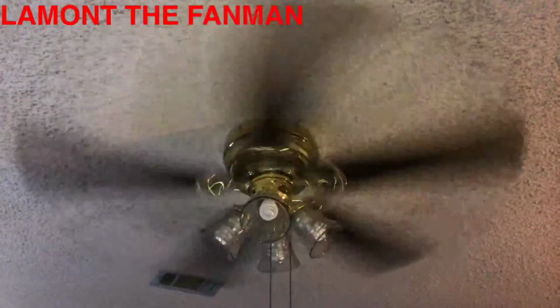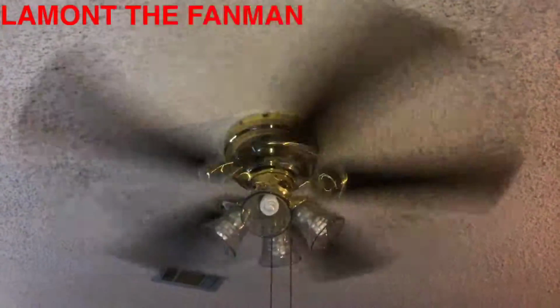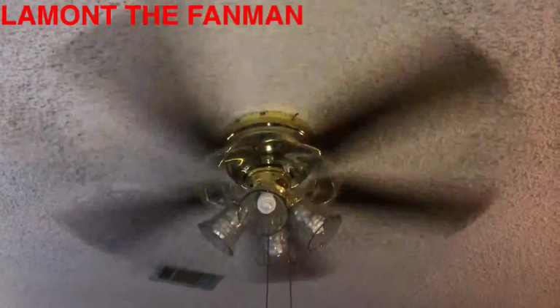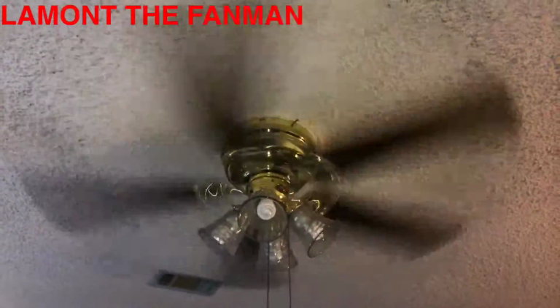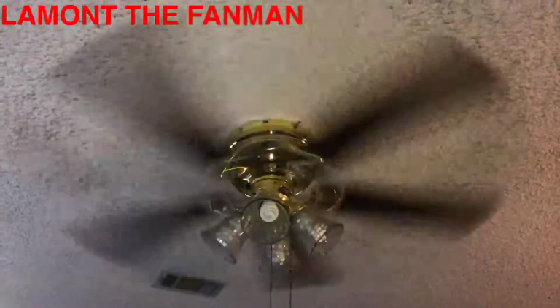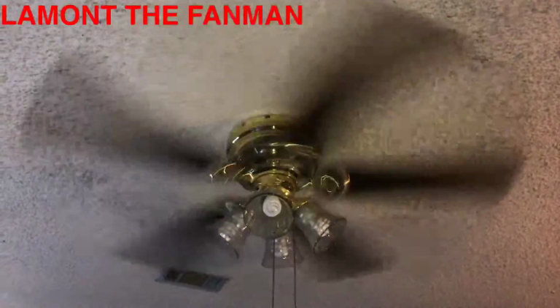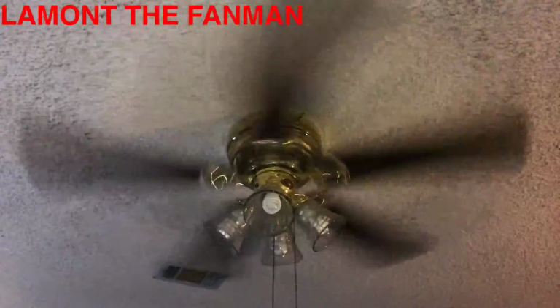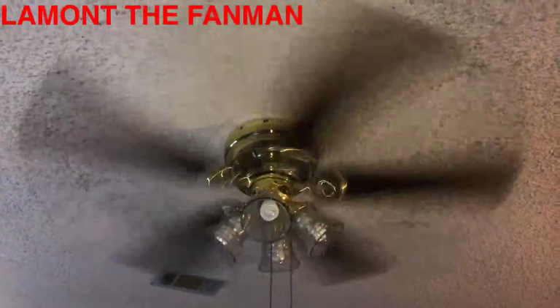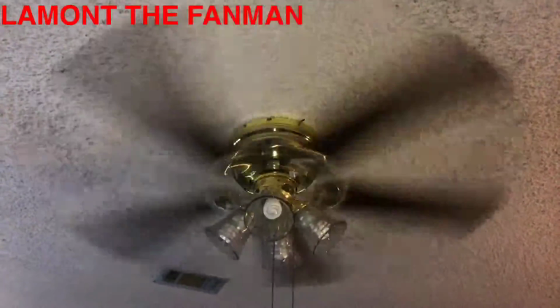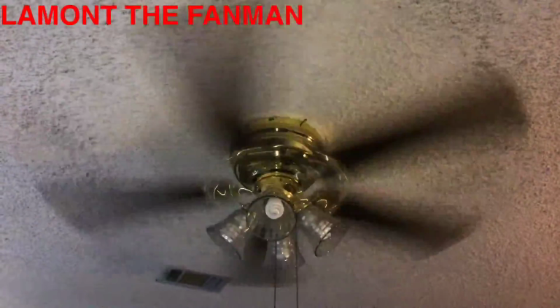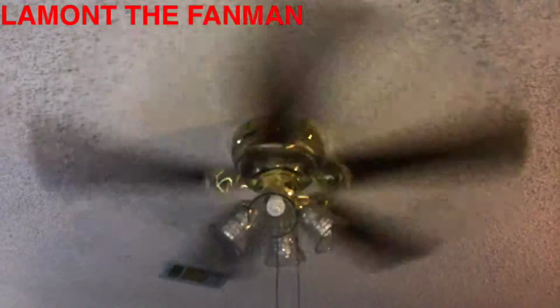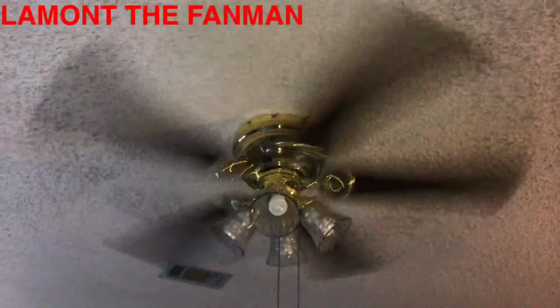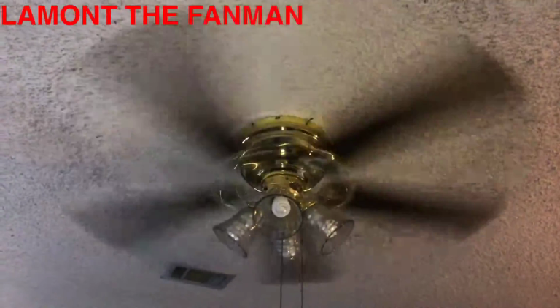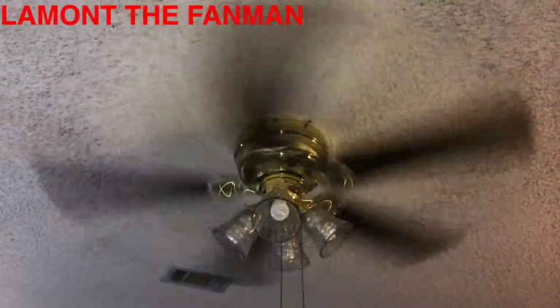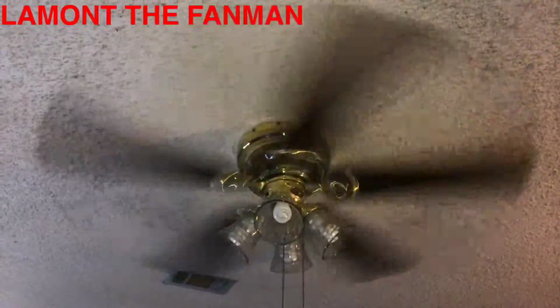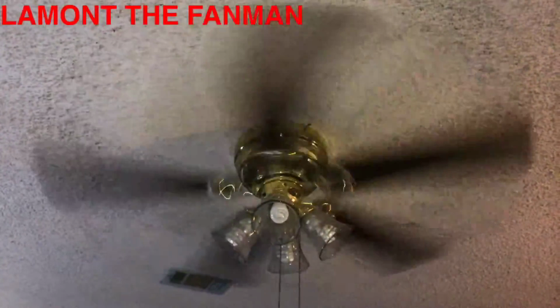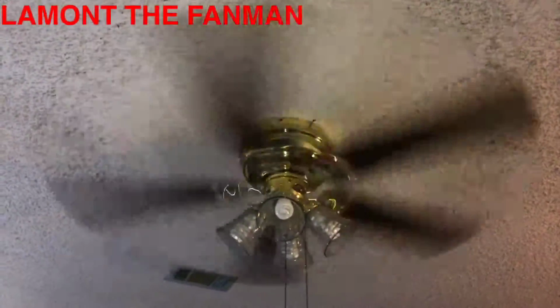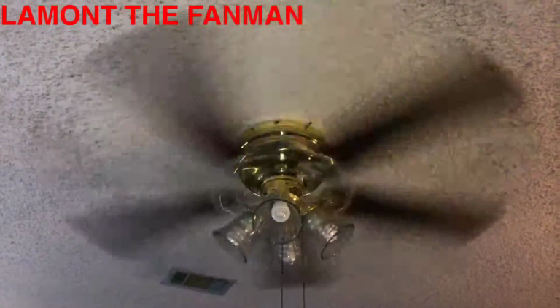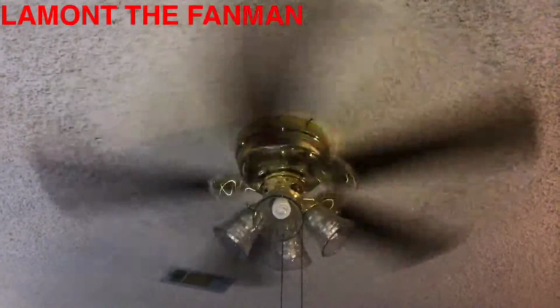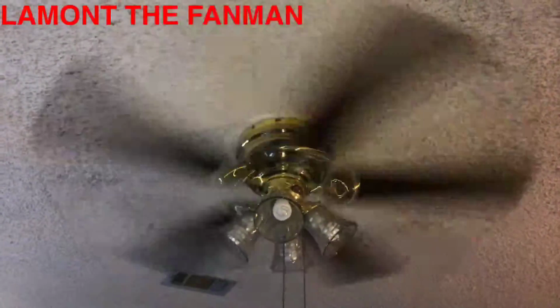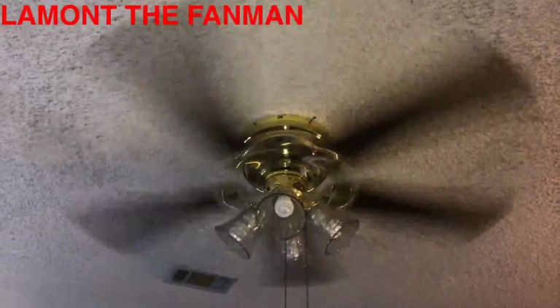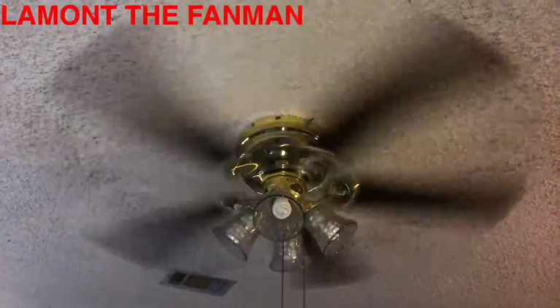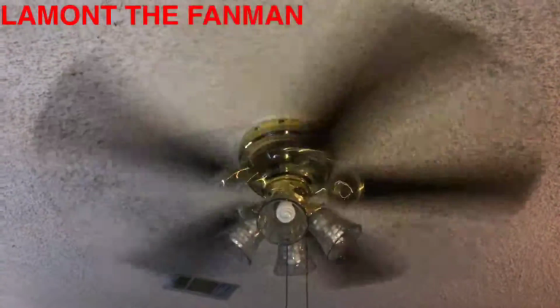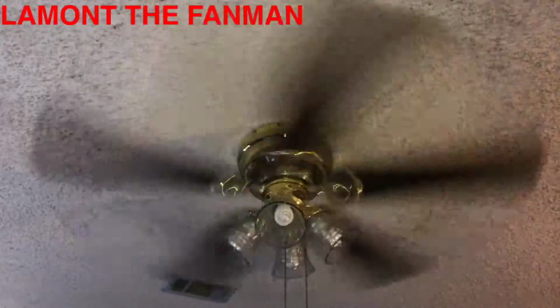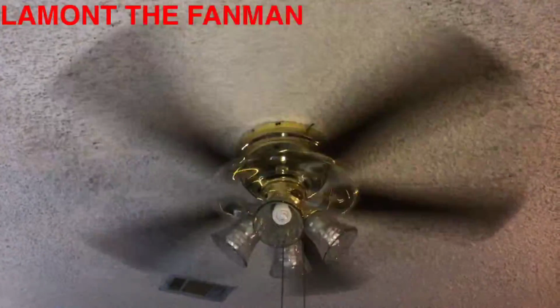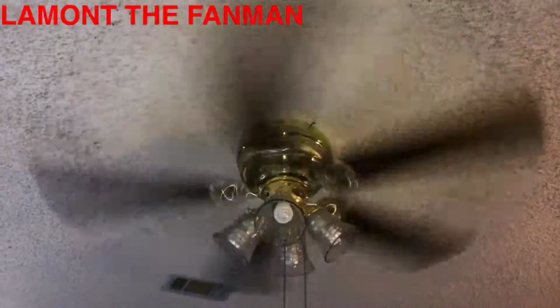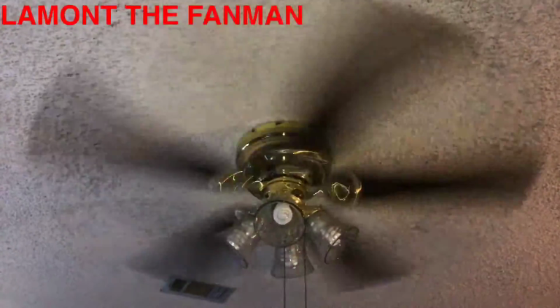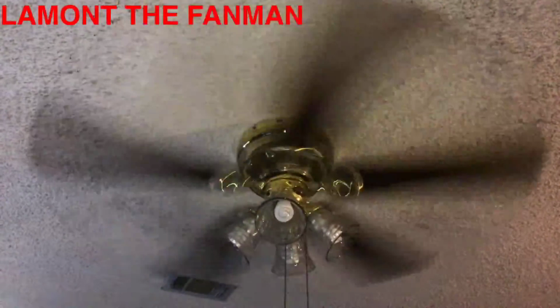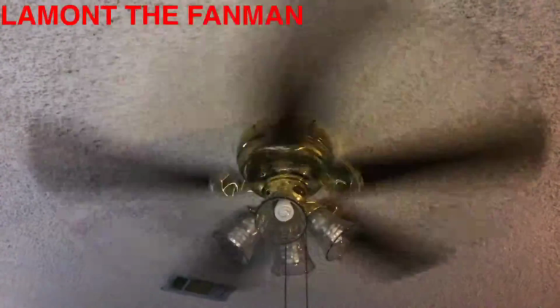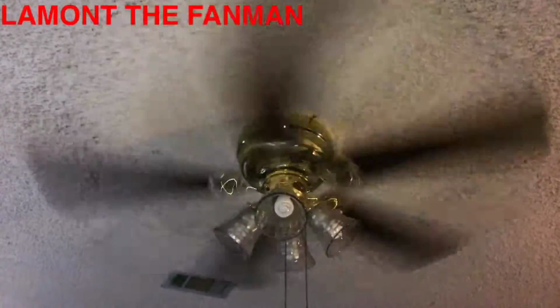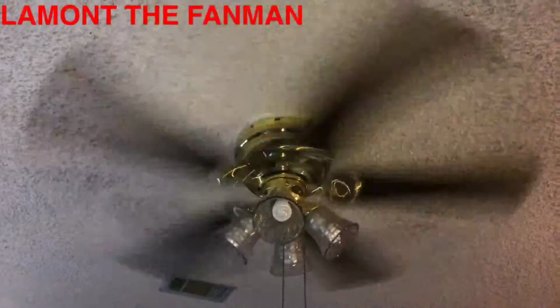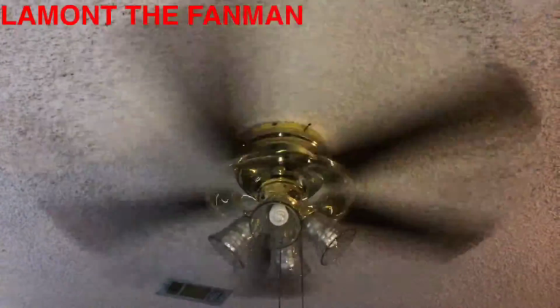I like the way this camera makes it look. It almost makes it look like the blades are spinning slower. It's pretty cool though. I like that a lot.